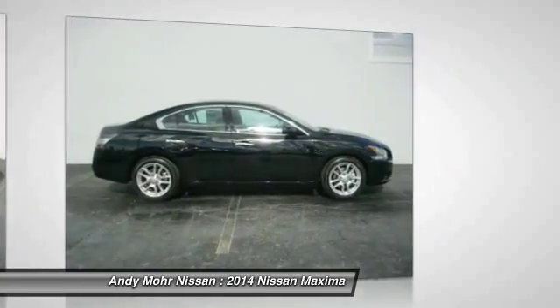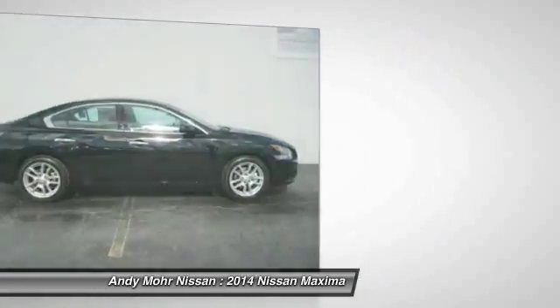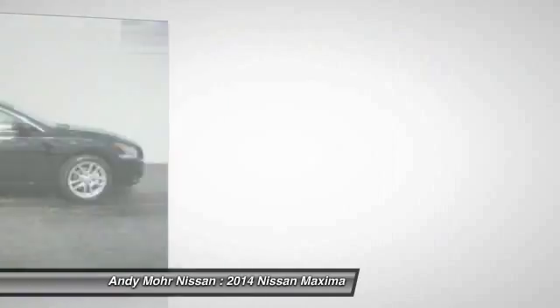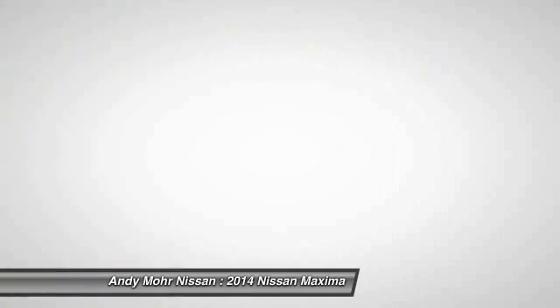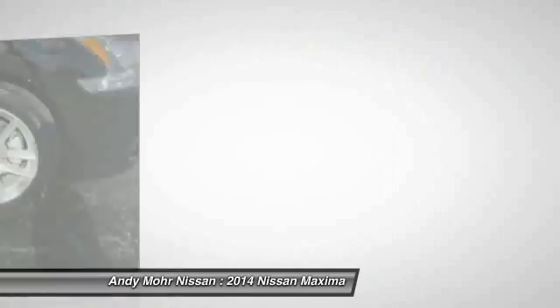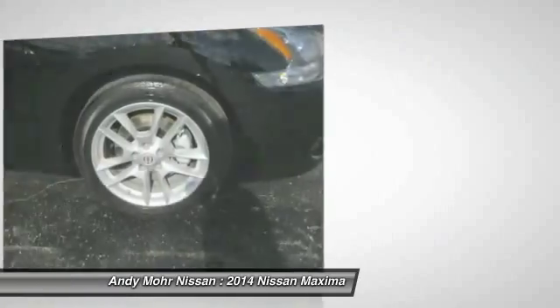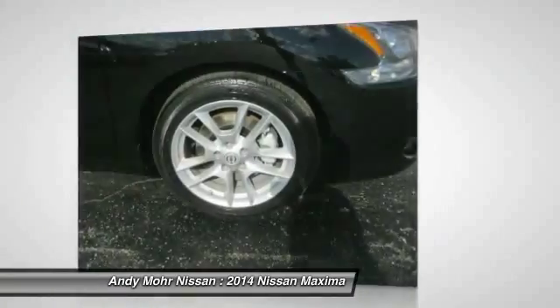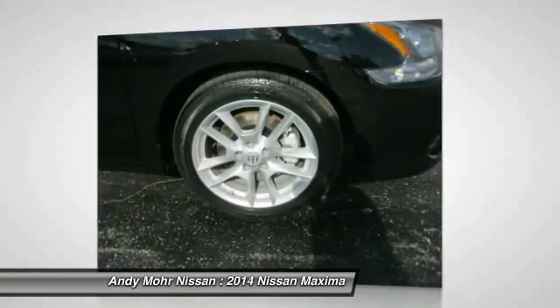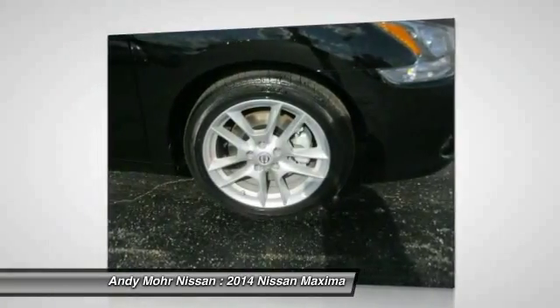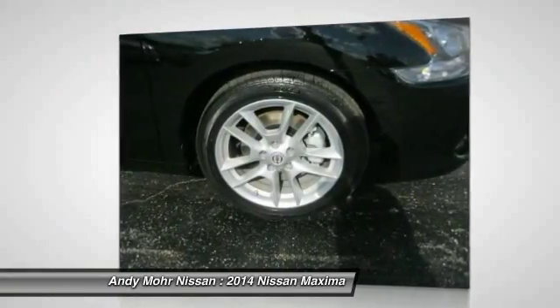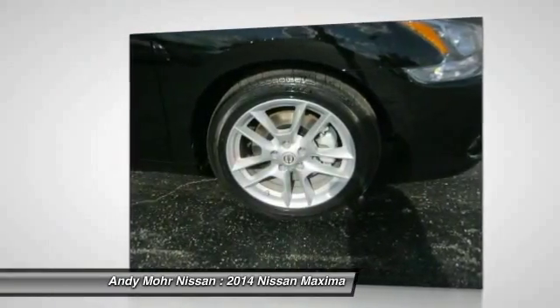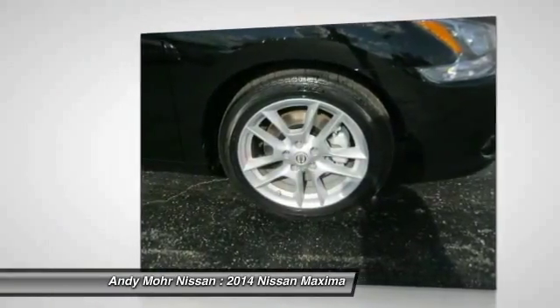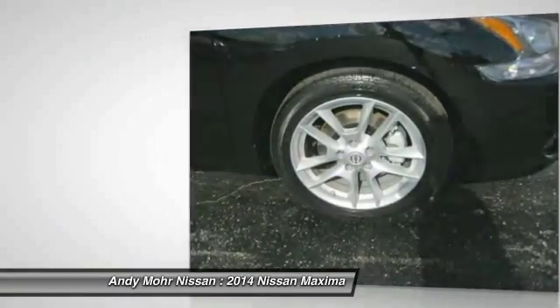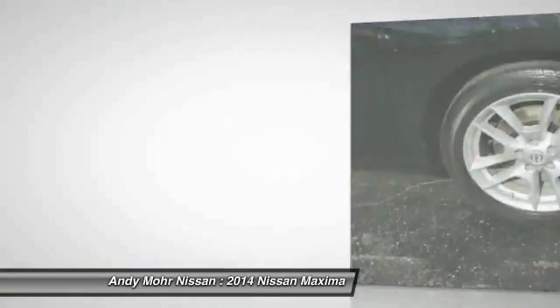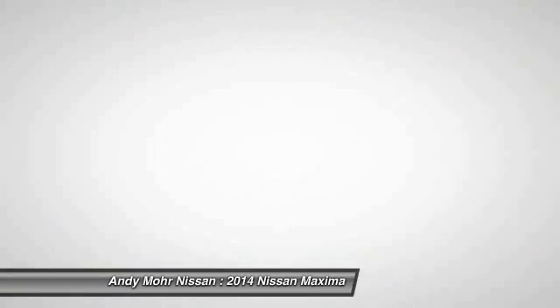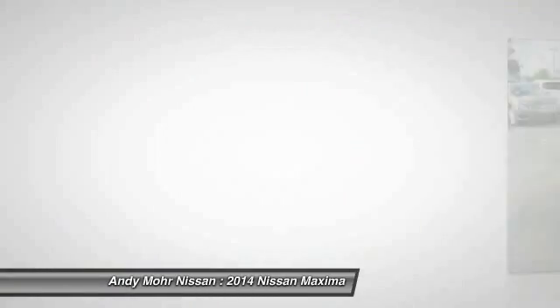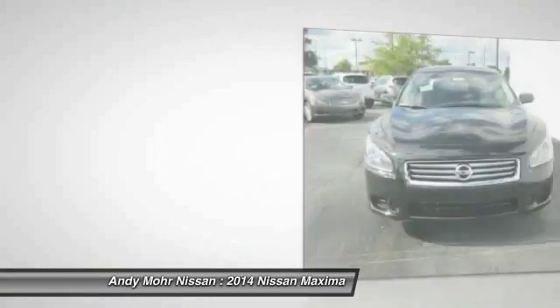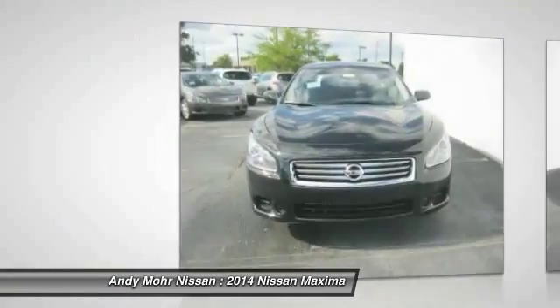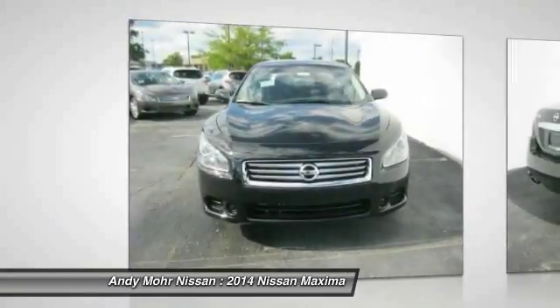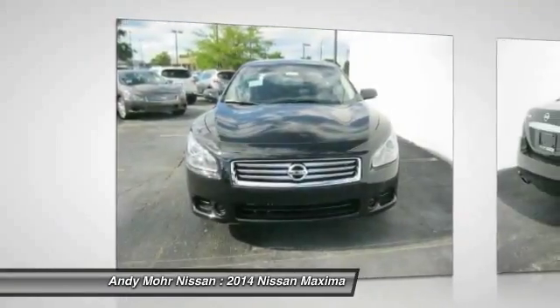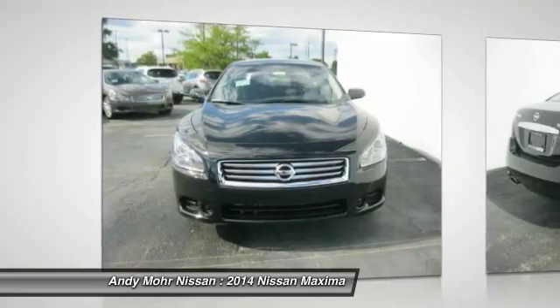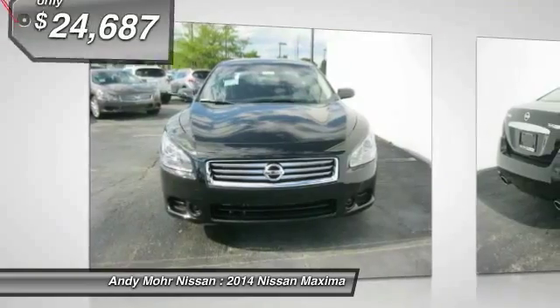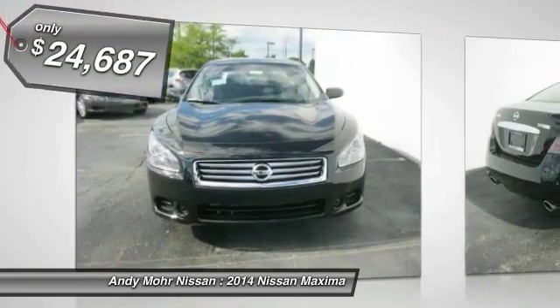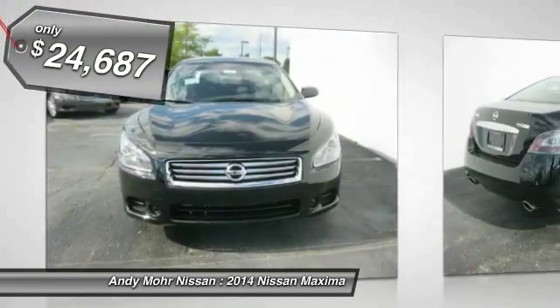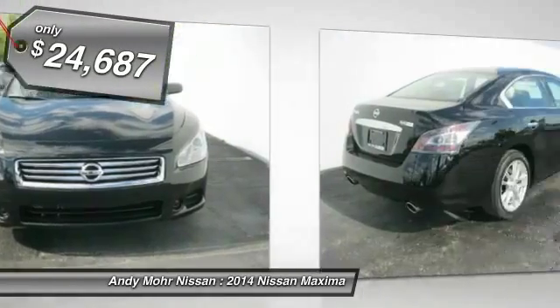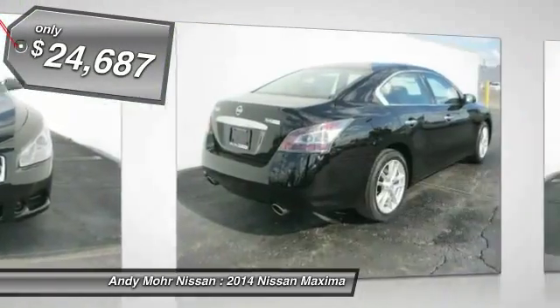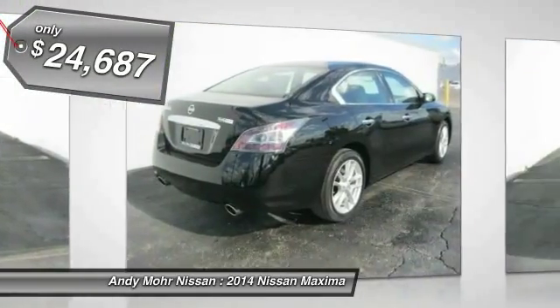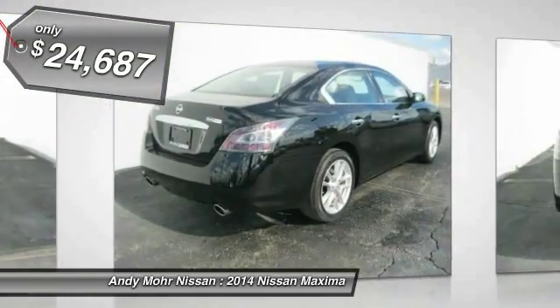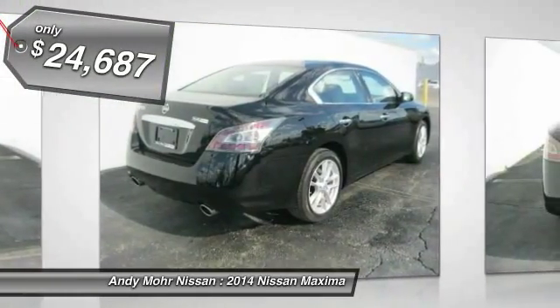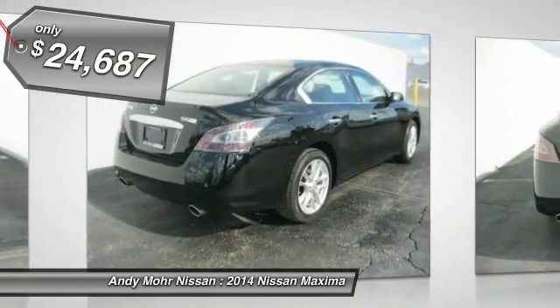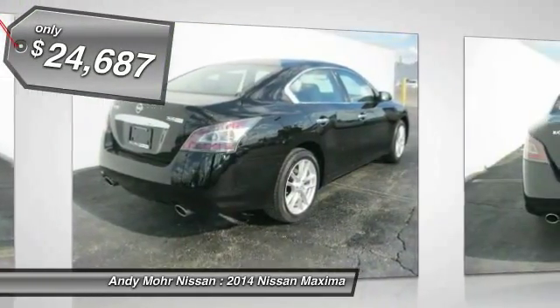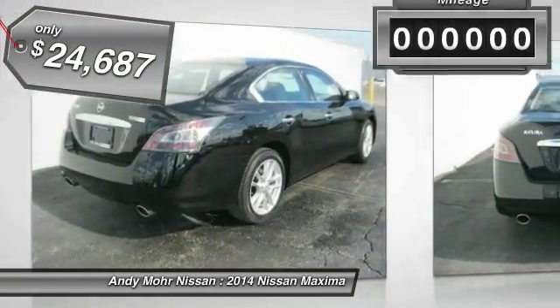Advanced technologies such as Nissan Intelligent Key and Push Button Ignition offer convenience and control, and is priced below $25,000.